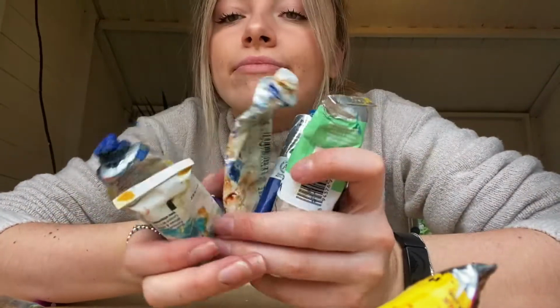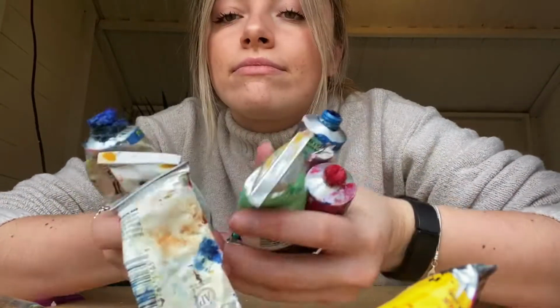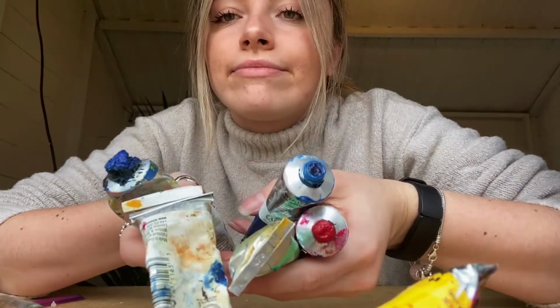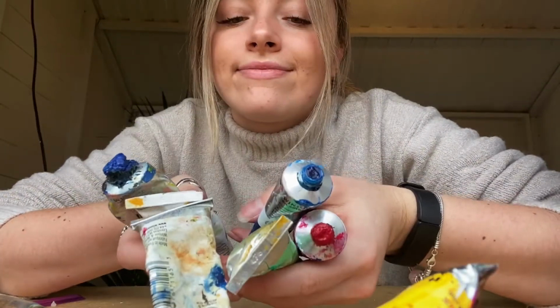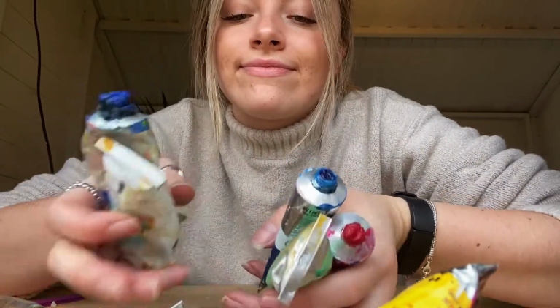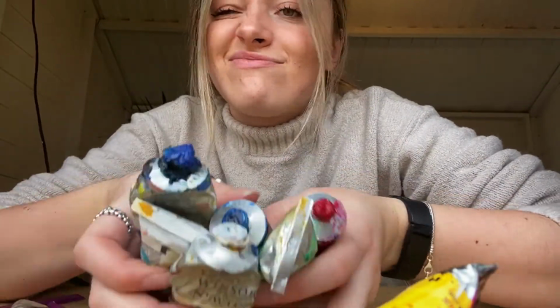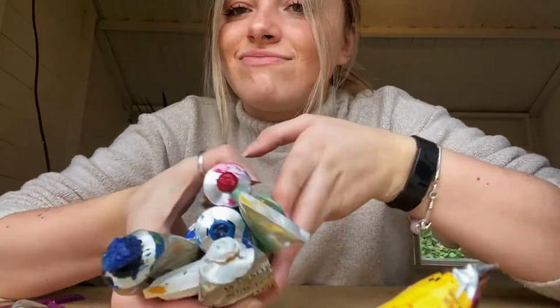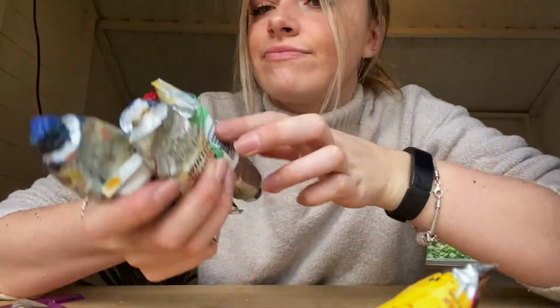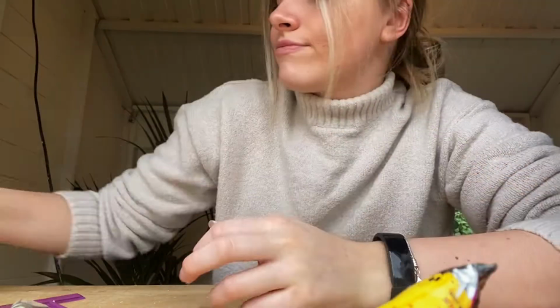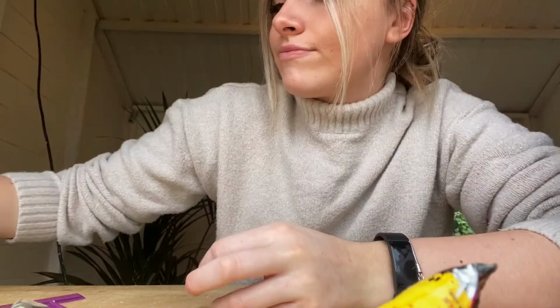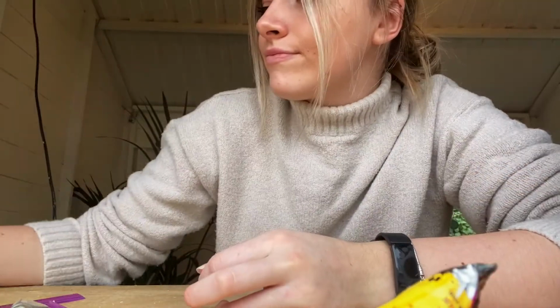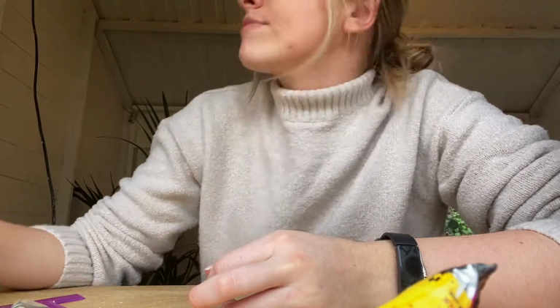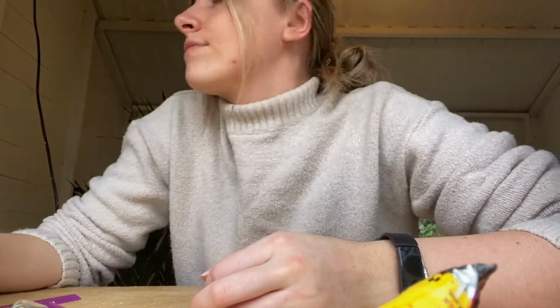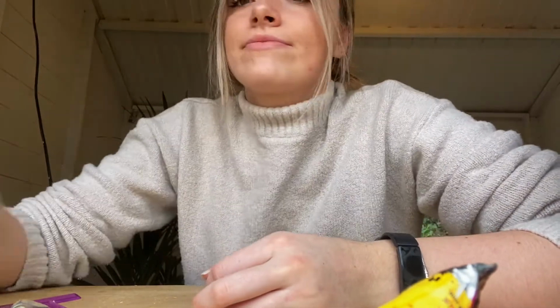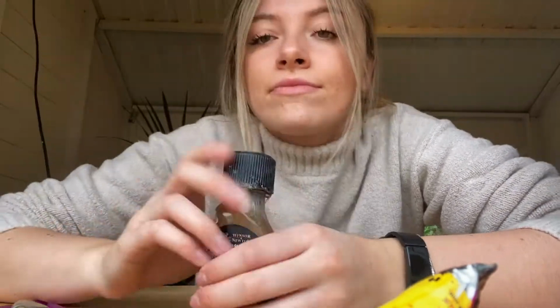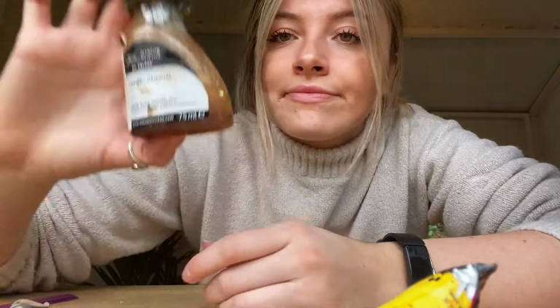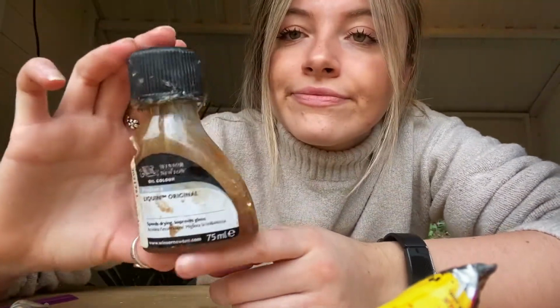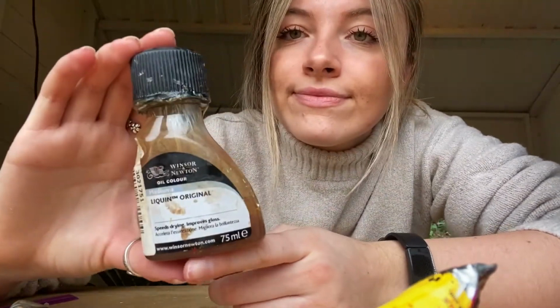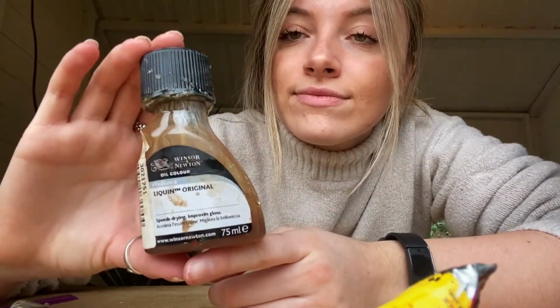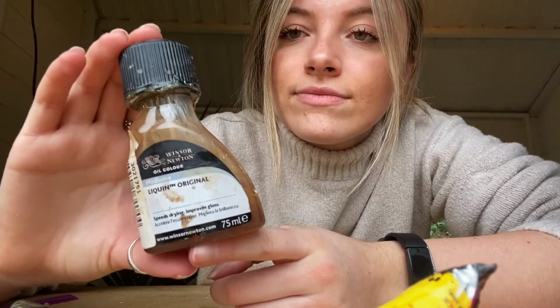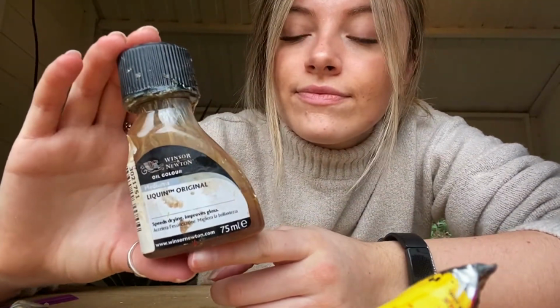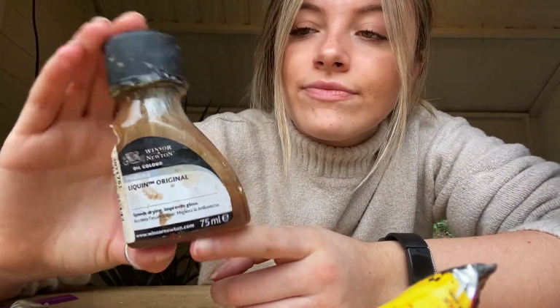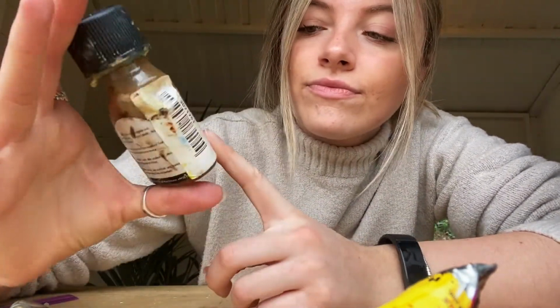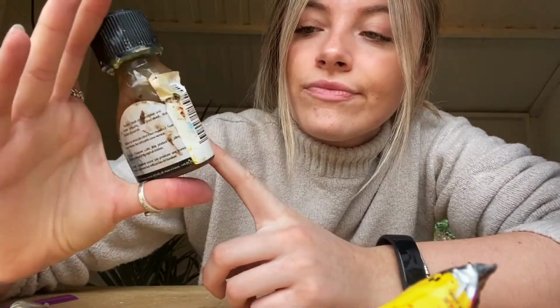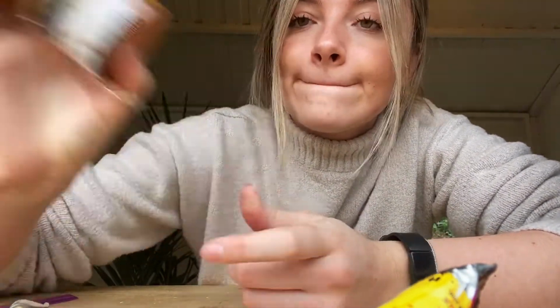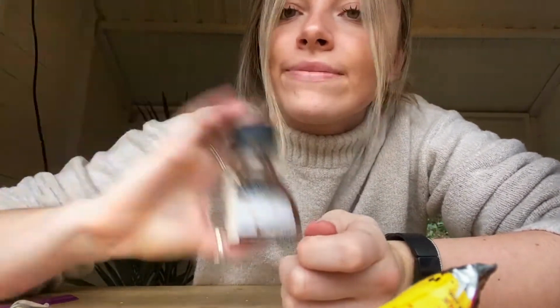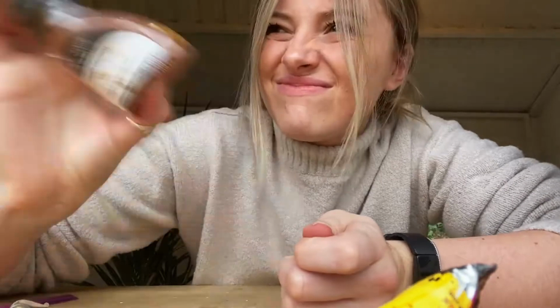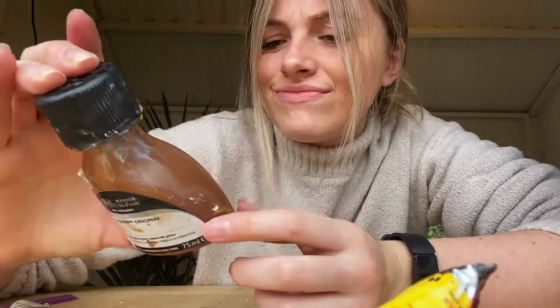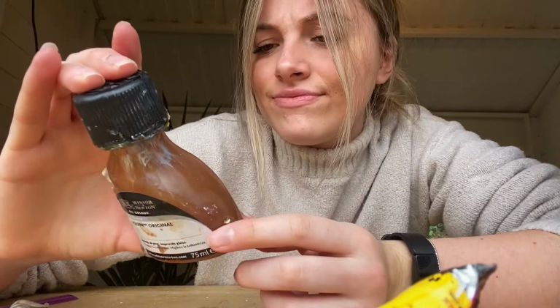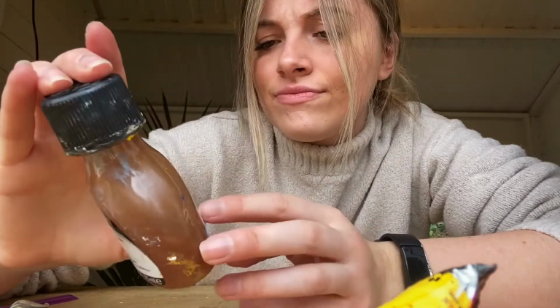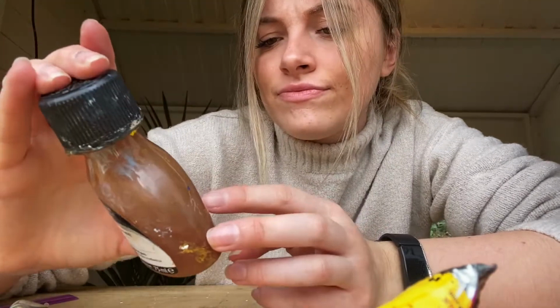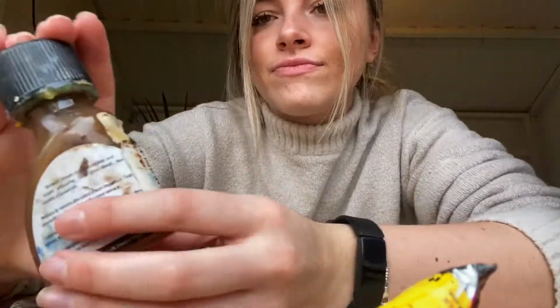A little life lesson: always keep the lids on your oil paints. Mine are an absolute mess and a lot of them have dried up, which isn't ideal. So just remember to keep the lids on.